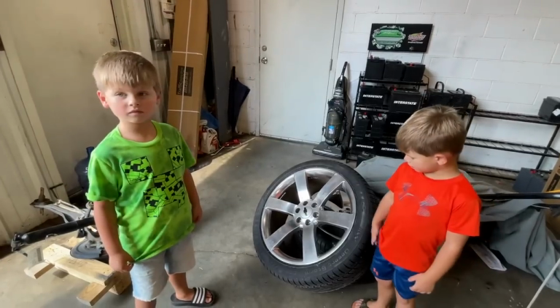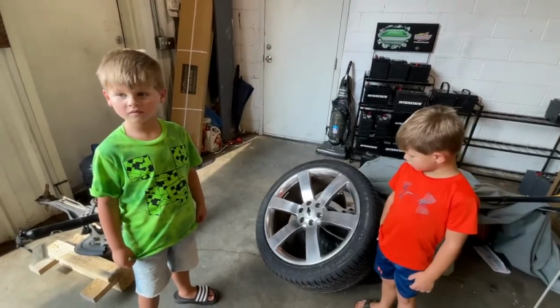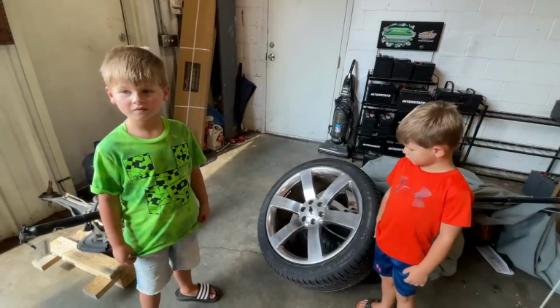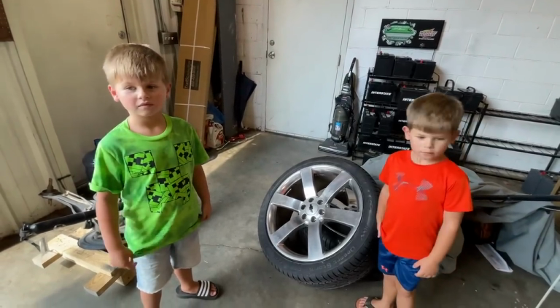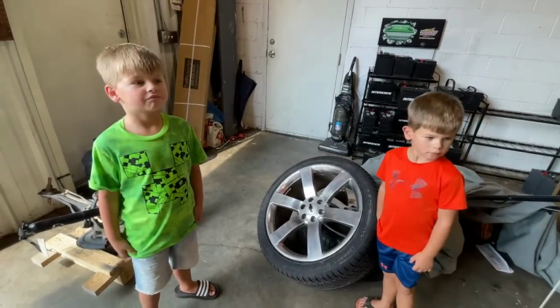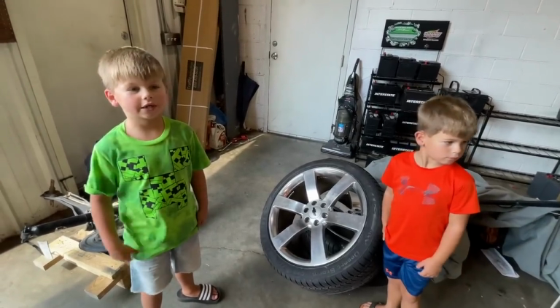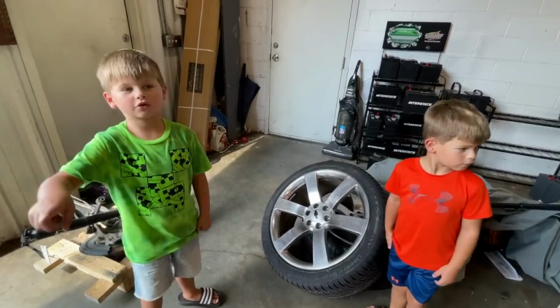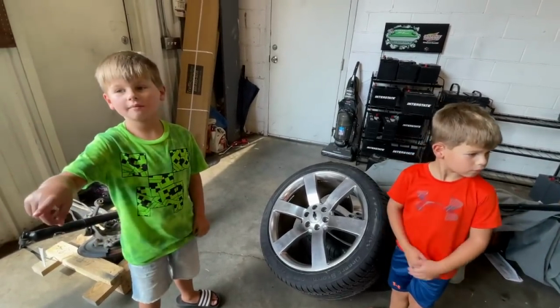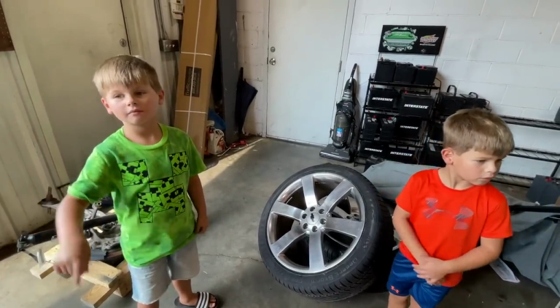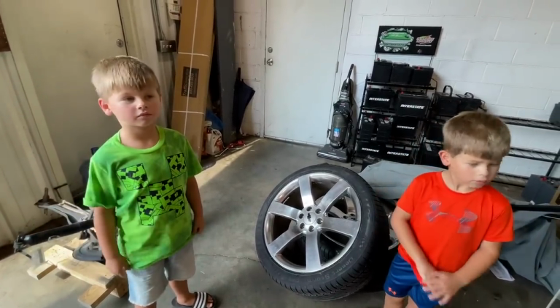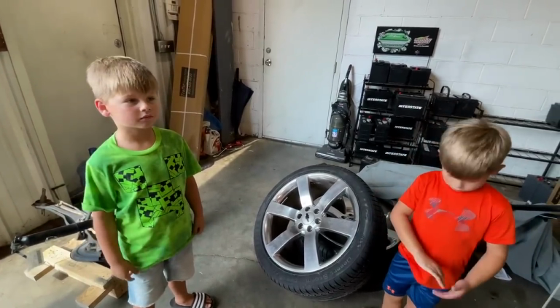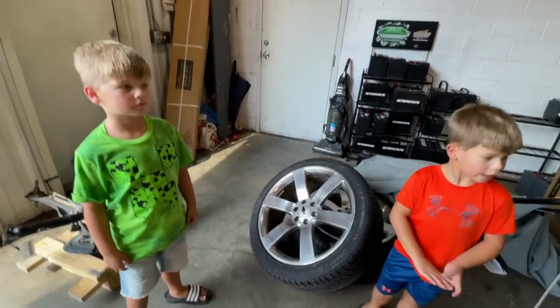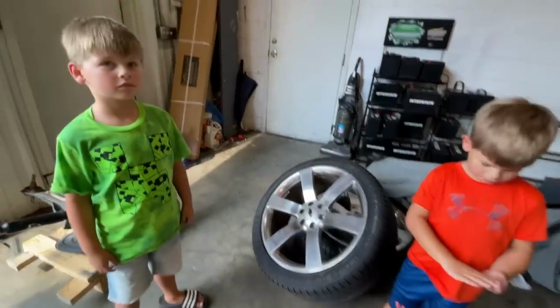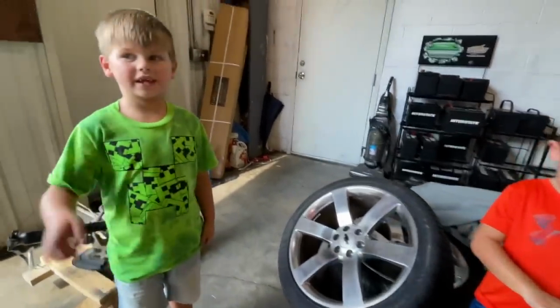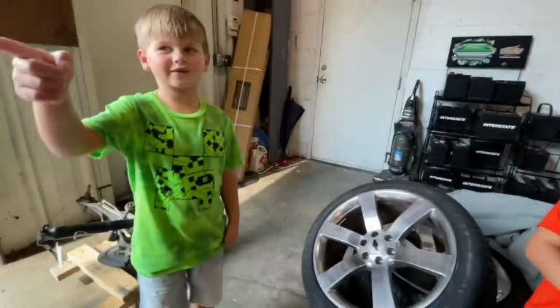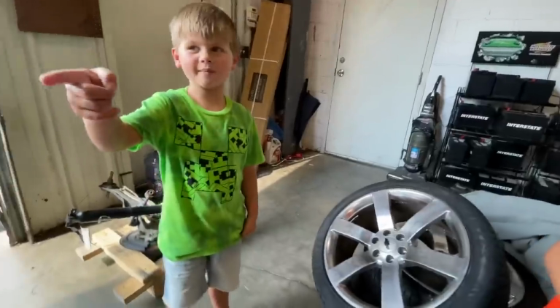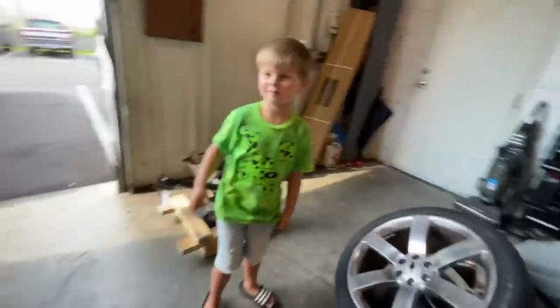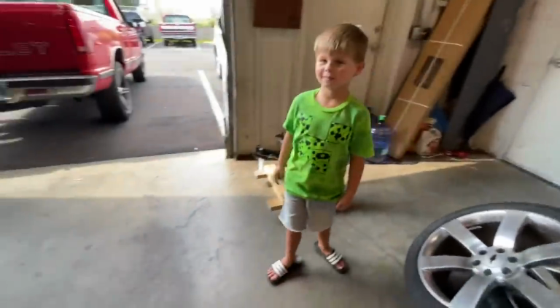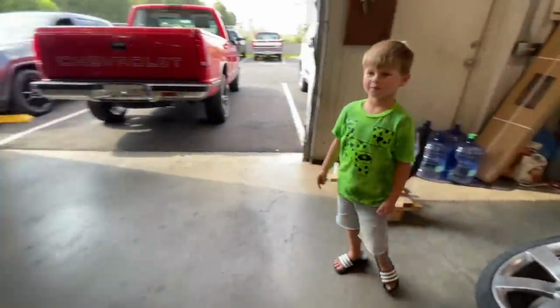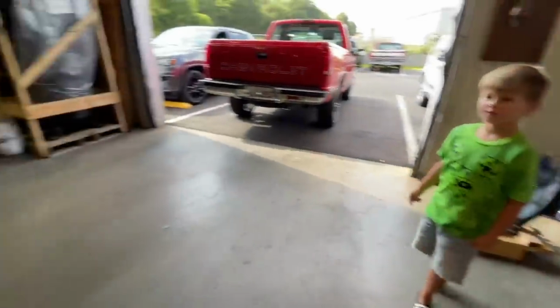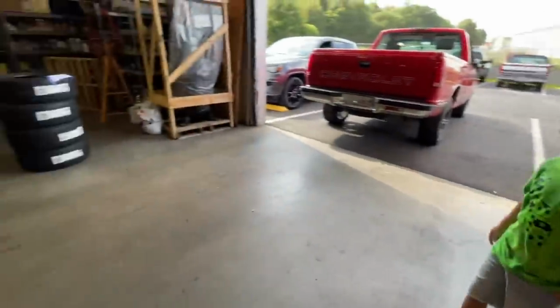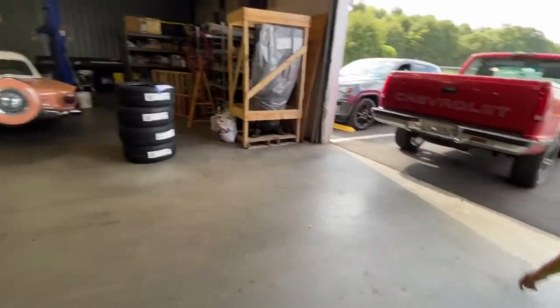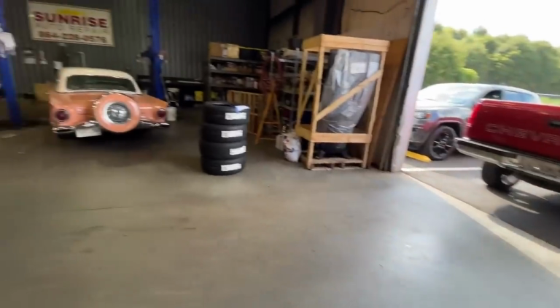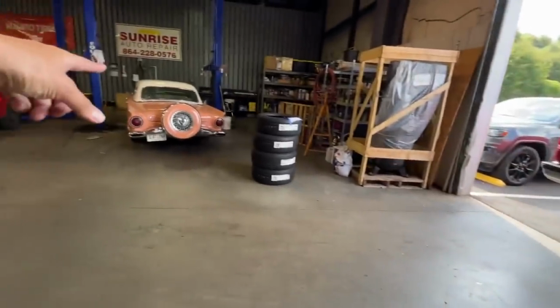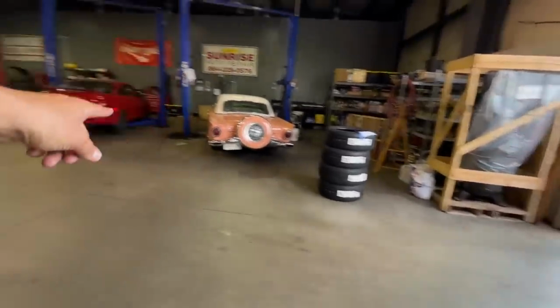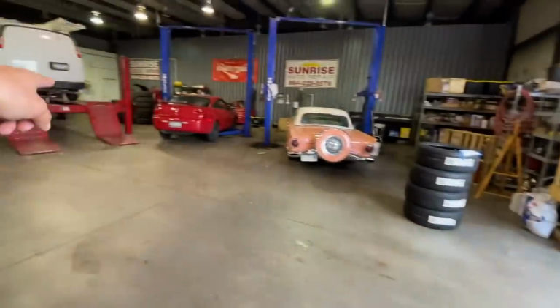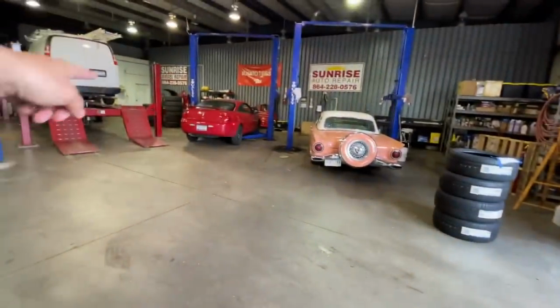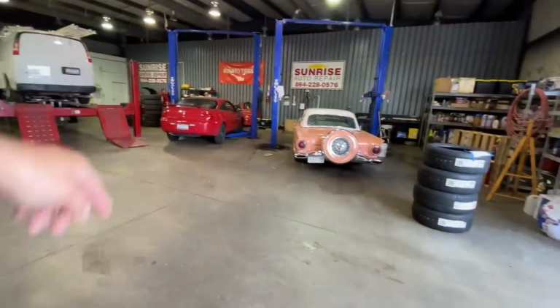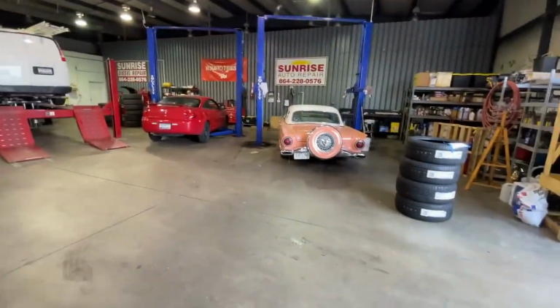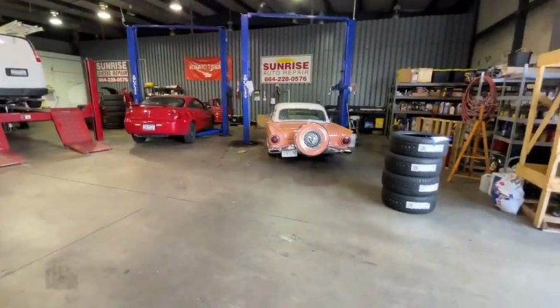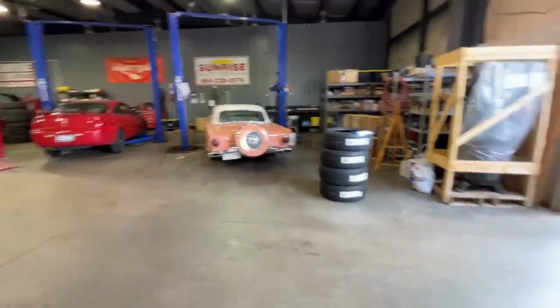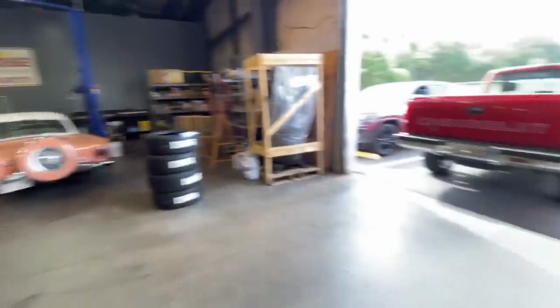We're going to put those on the axles in the front. I didn't even know this thing was all-wheel drive, guys! Cash wants to check it out — that's a cool car. He likes the red one too. Let's go pay for these.